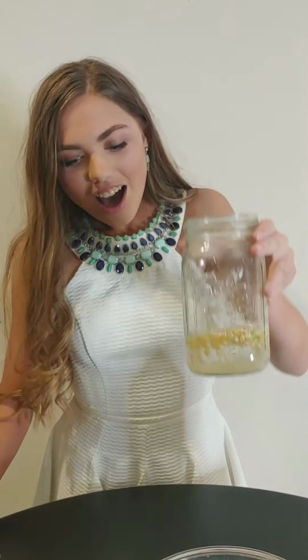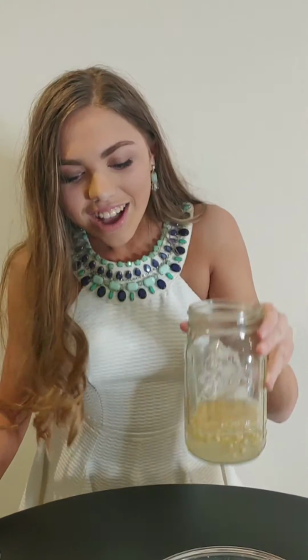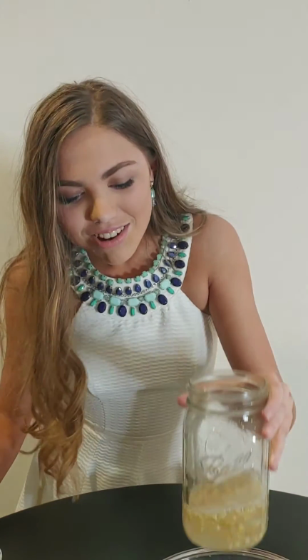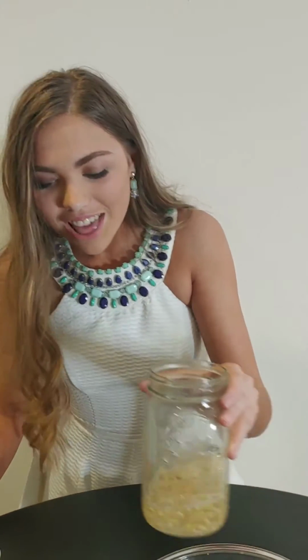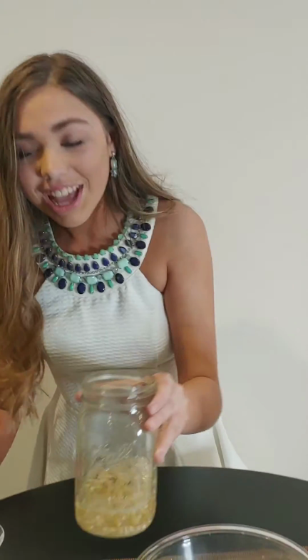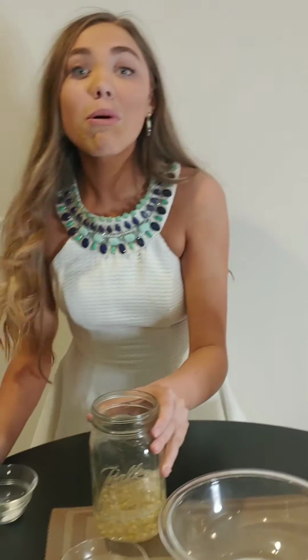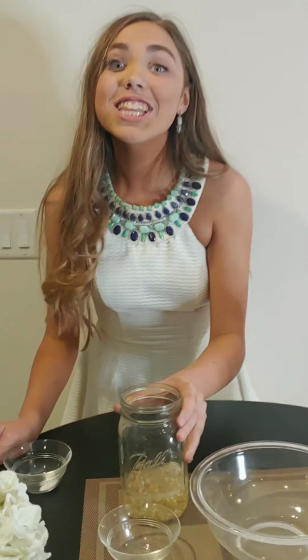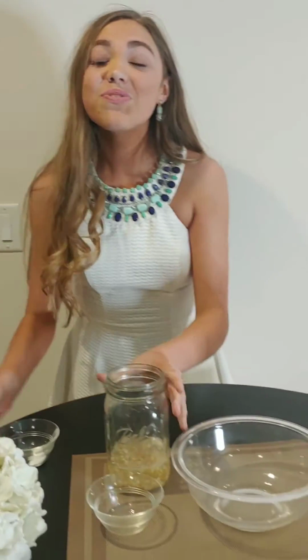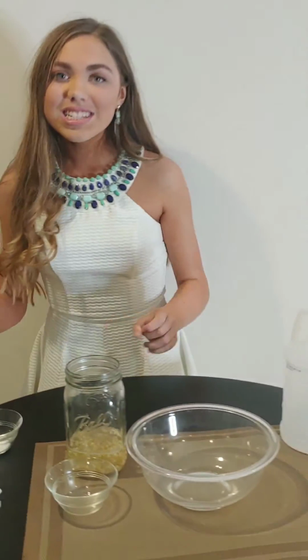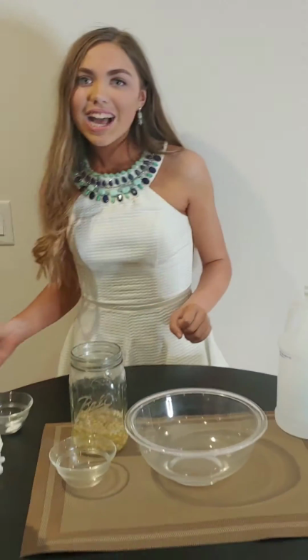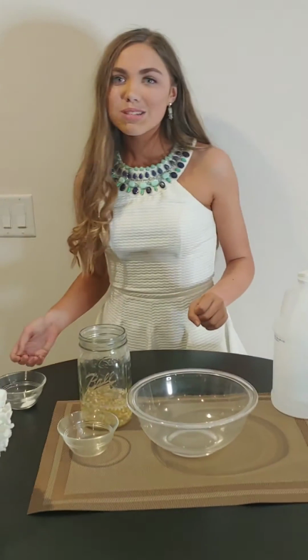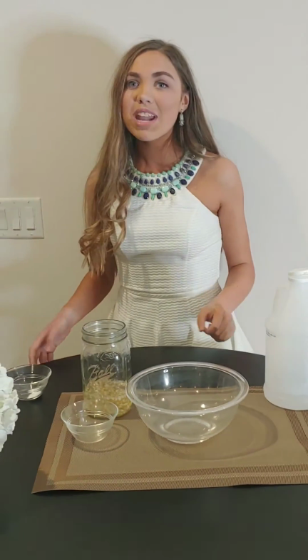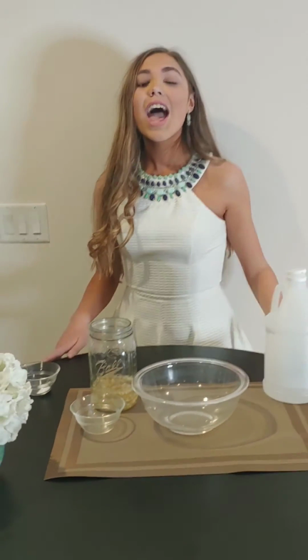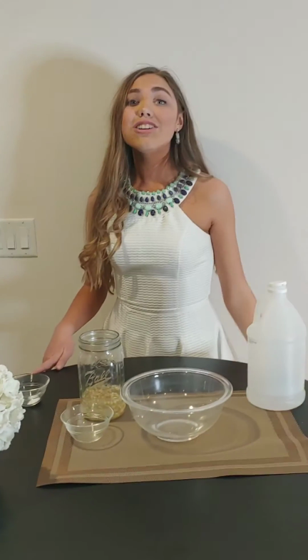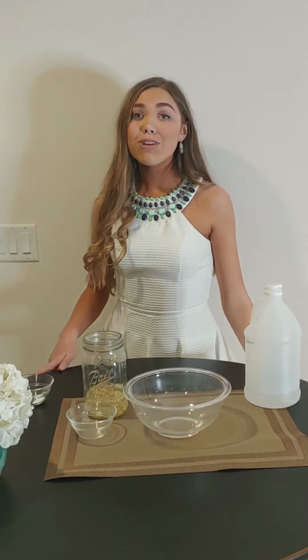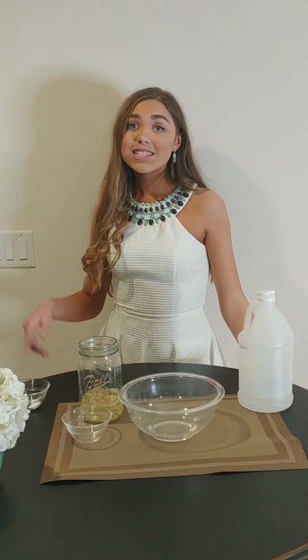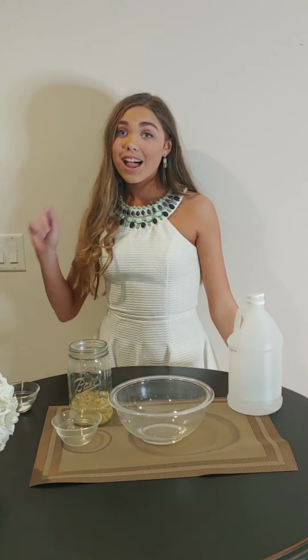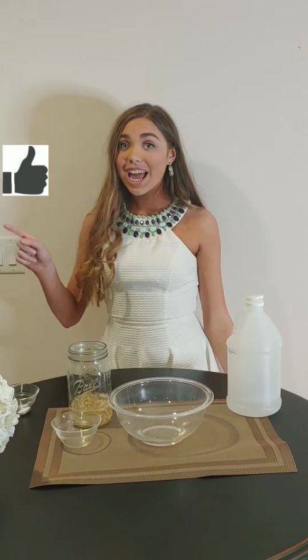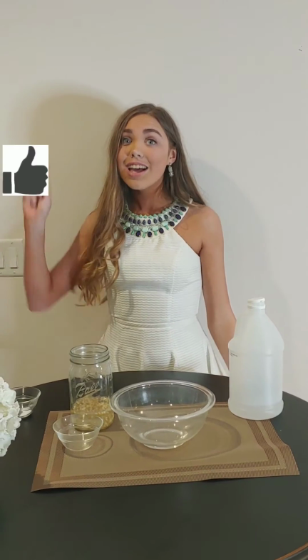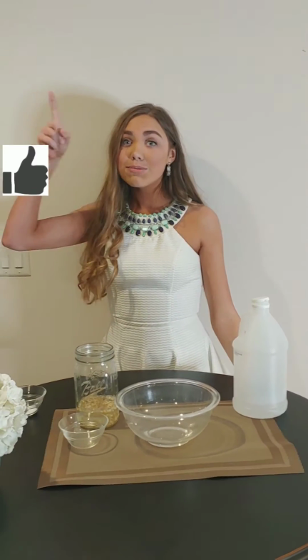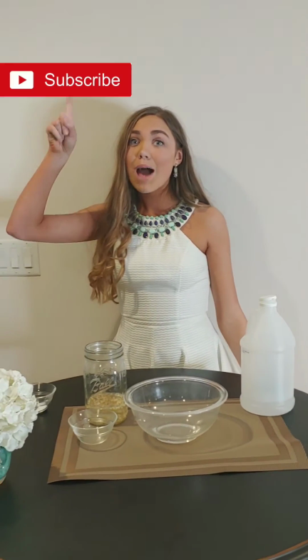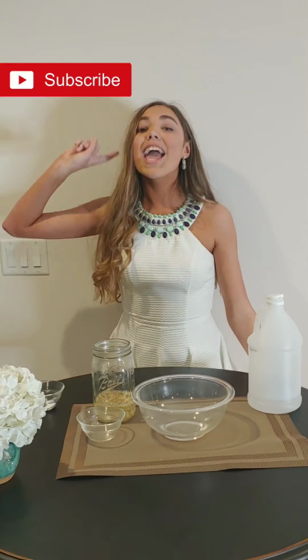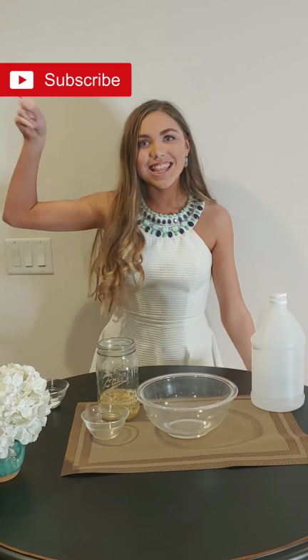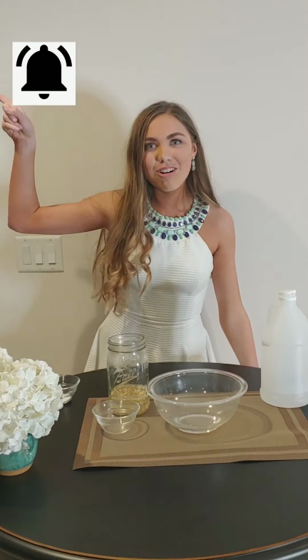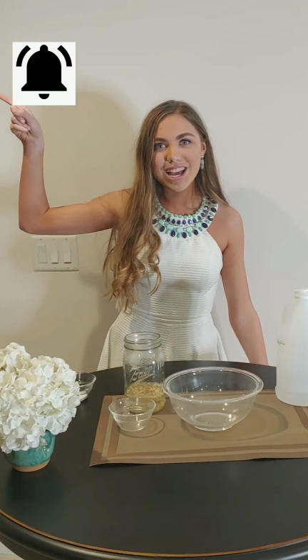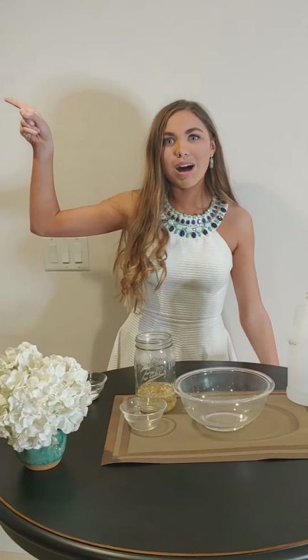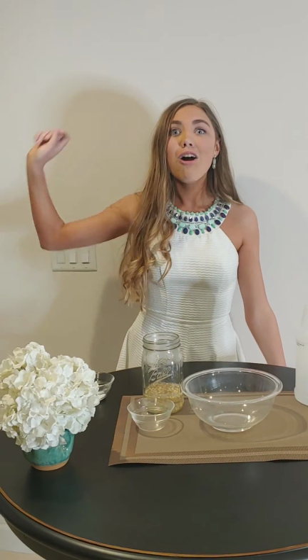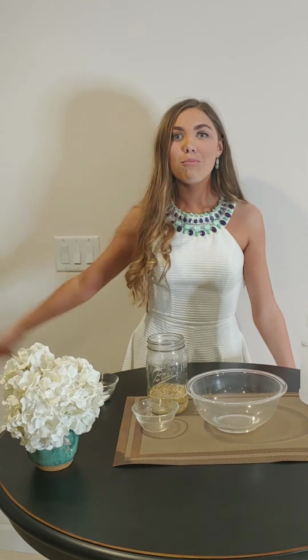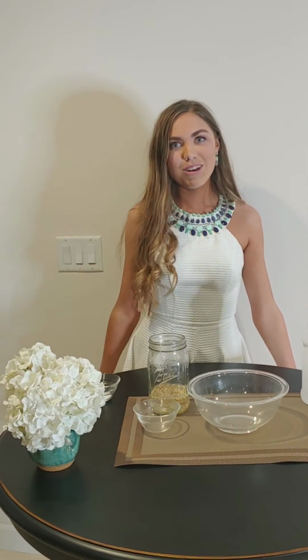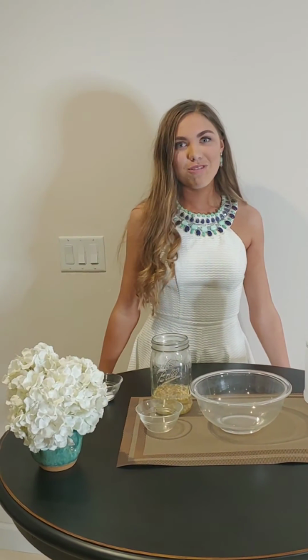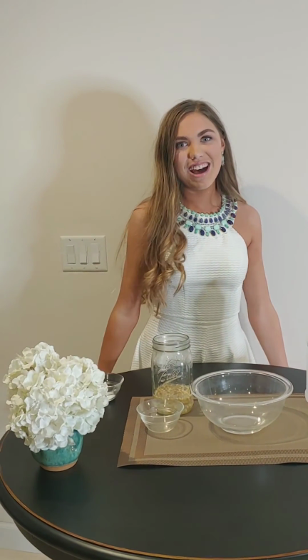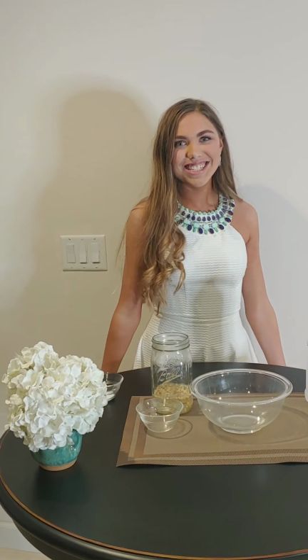Okay everyone, thanks for watching this fun science experiment. Don't forget to like, subscribe, and hit the notification bell for more future videos.